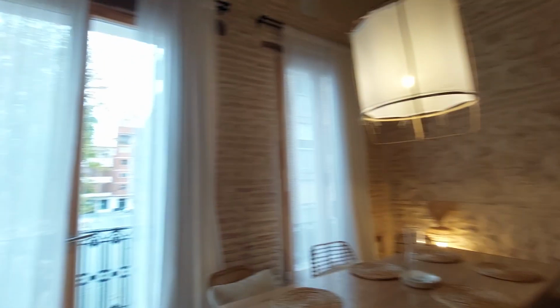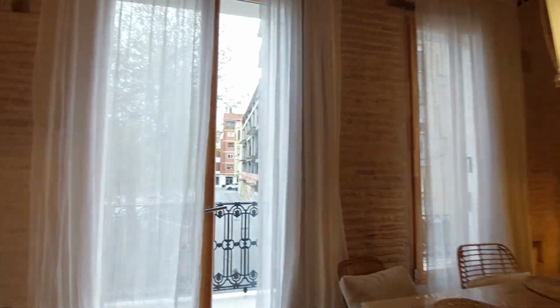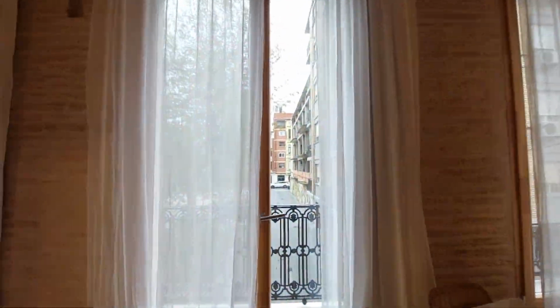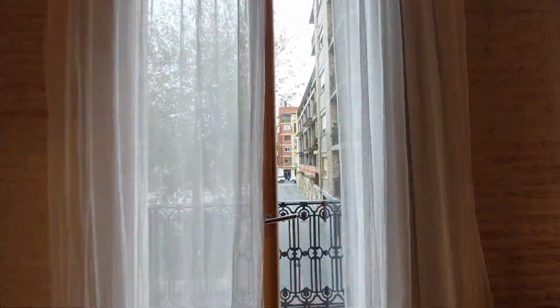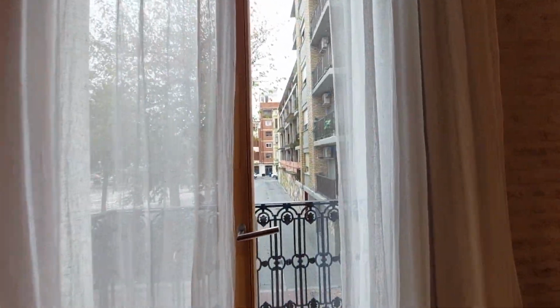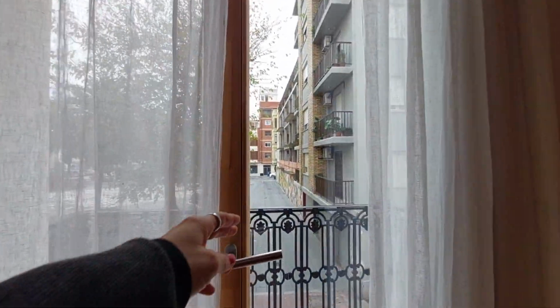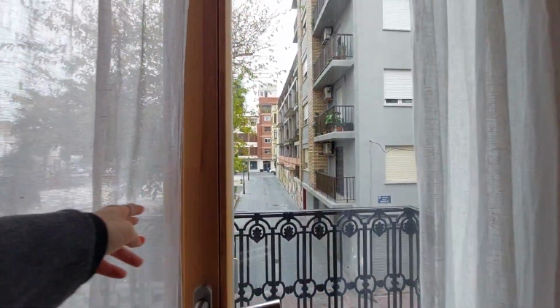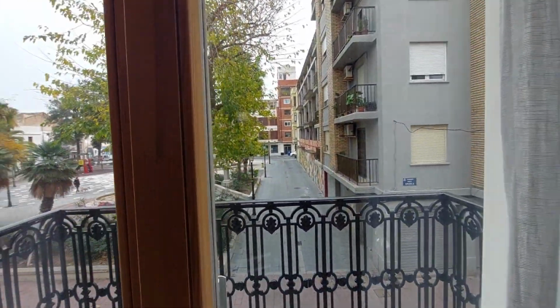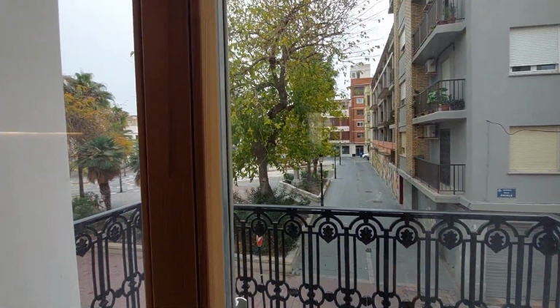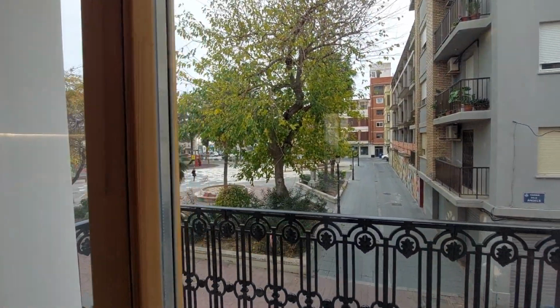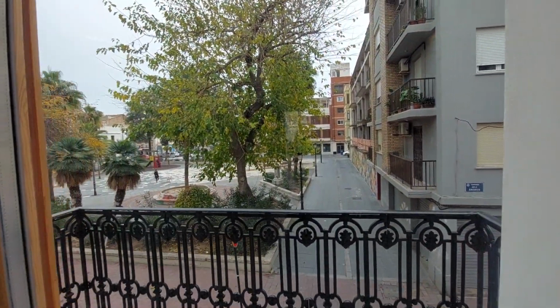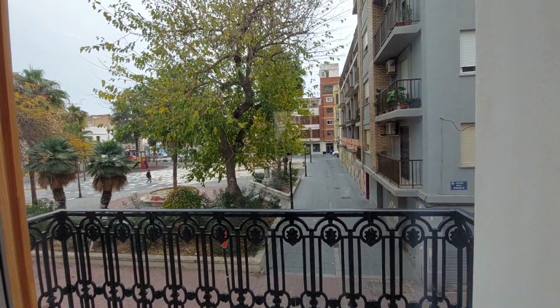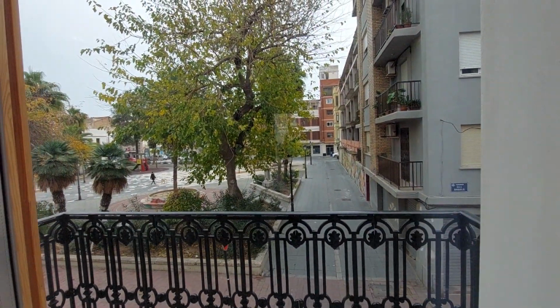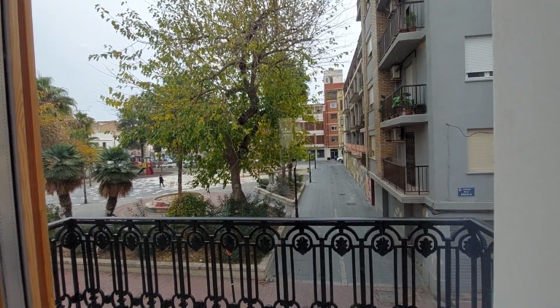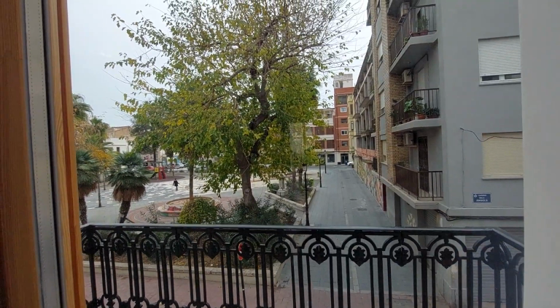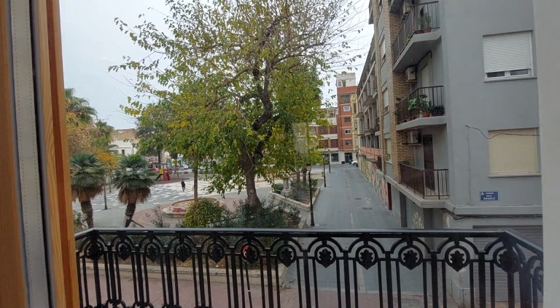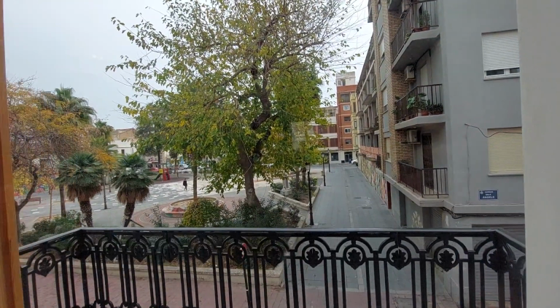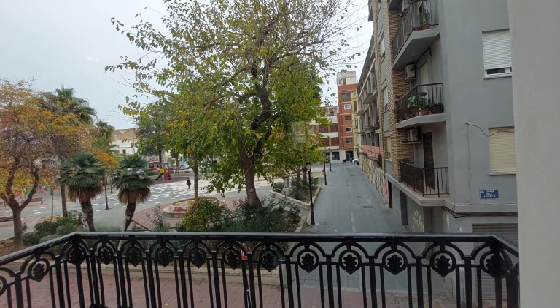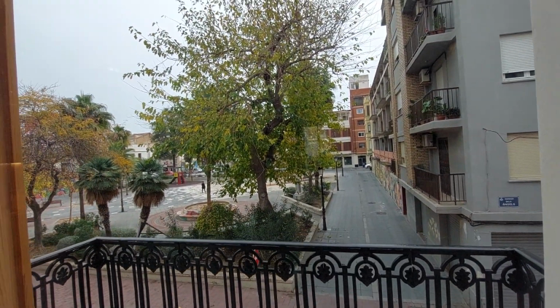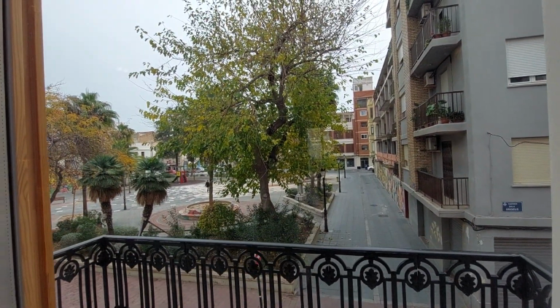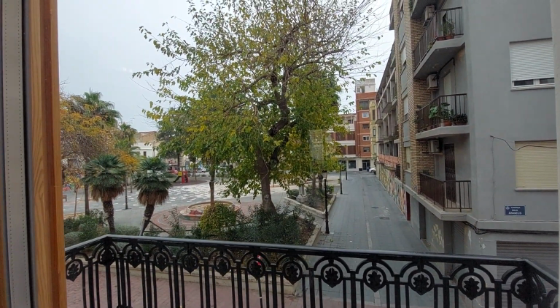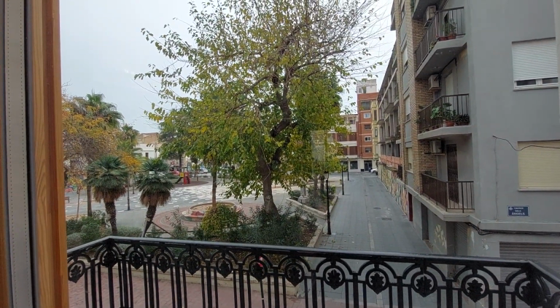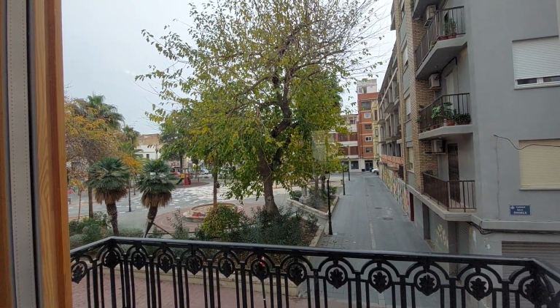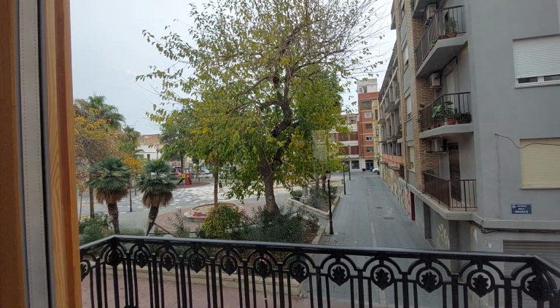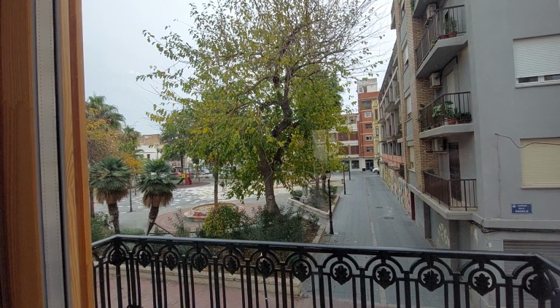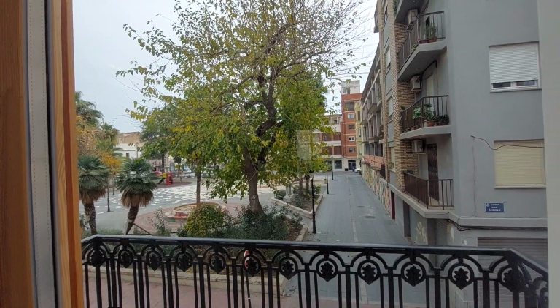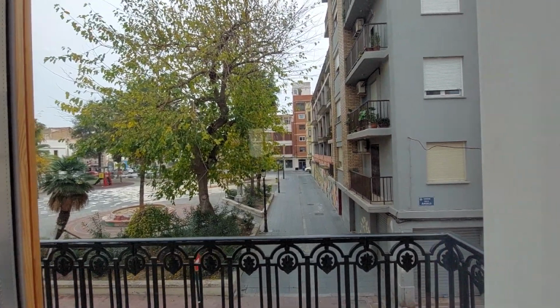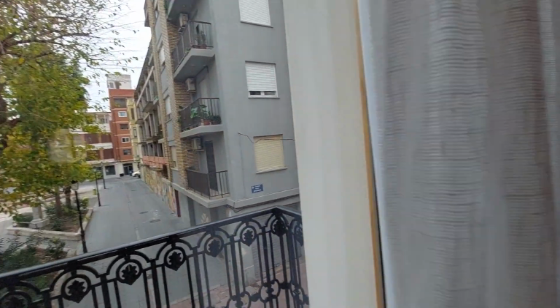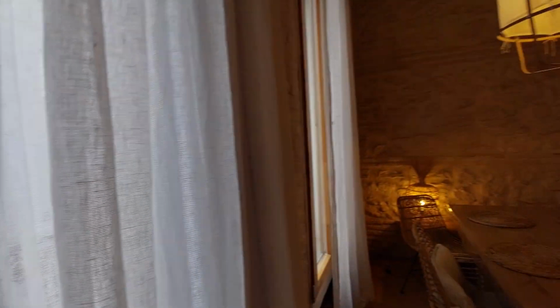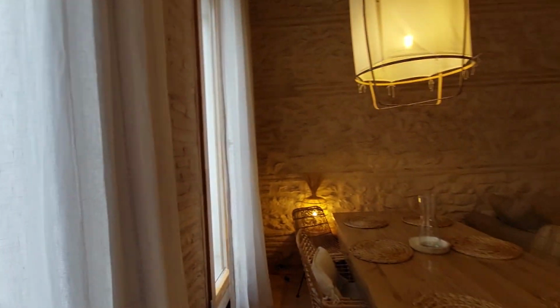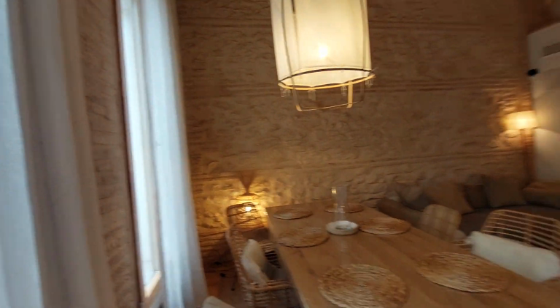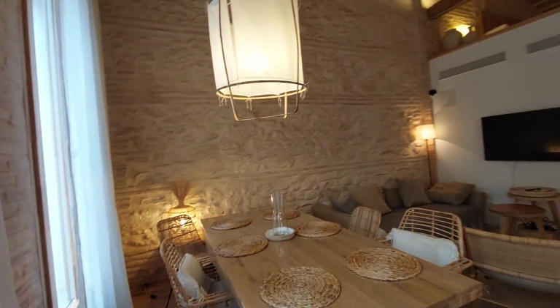You have a small balcony over here with a really nice view. As you can see, you have a square and a kids' park right across the street.